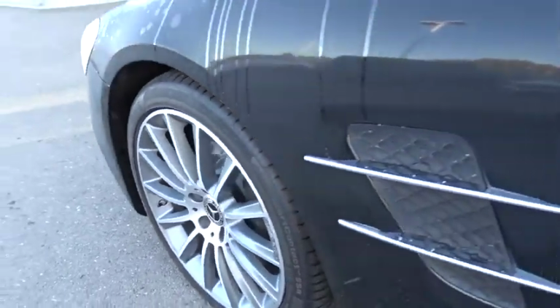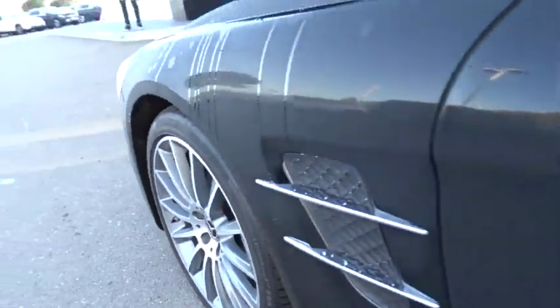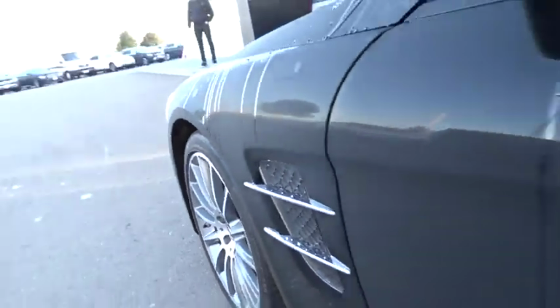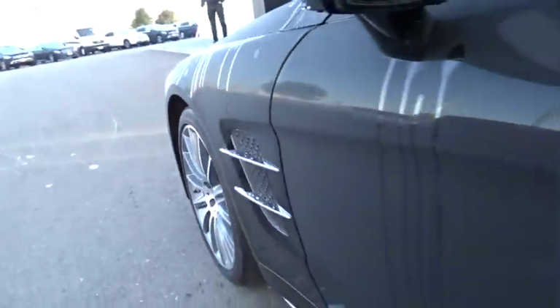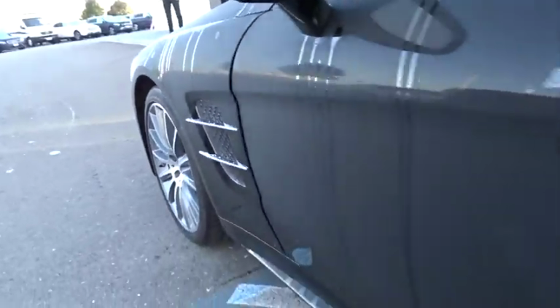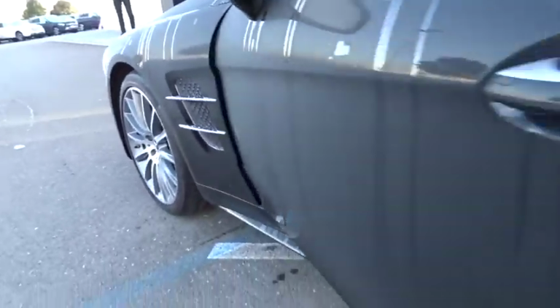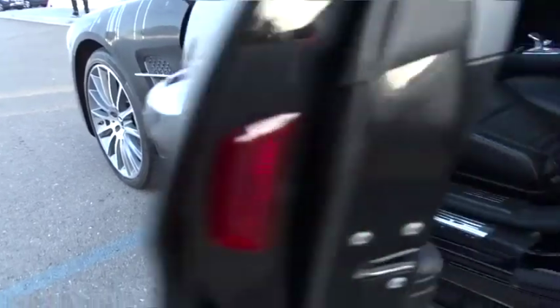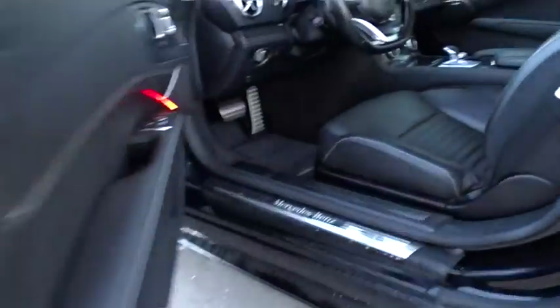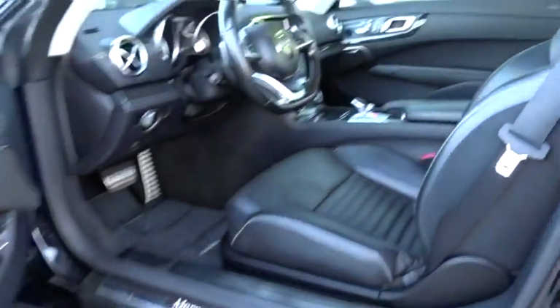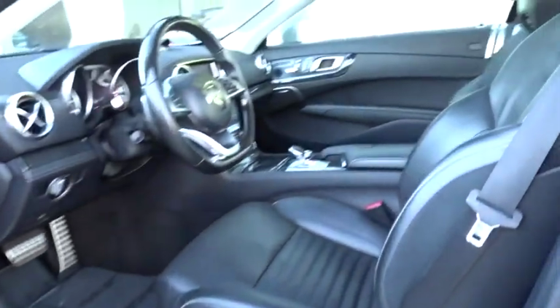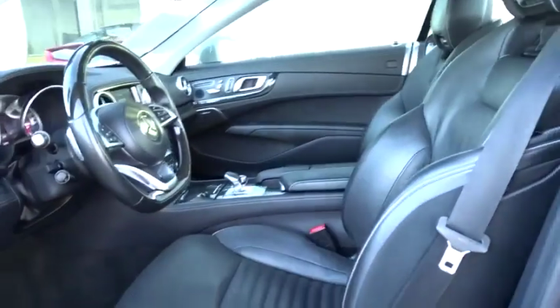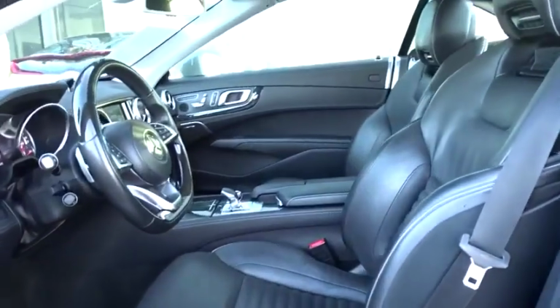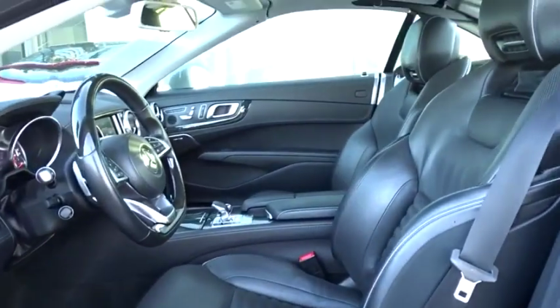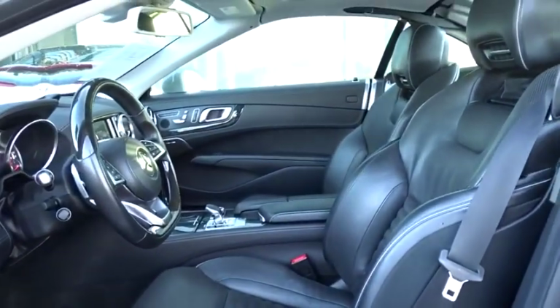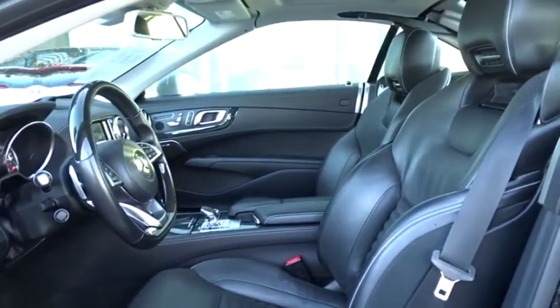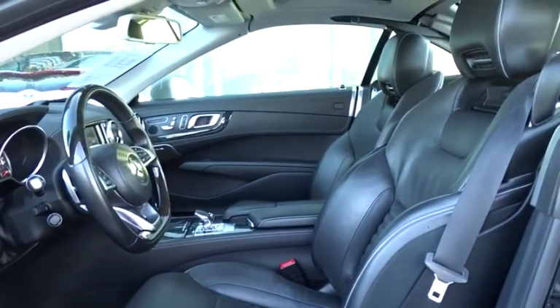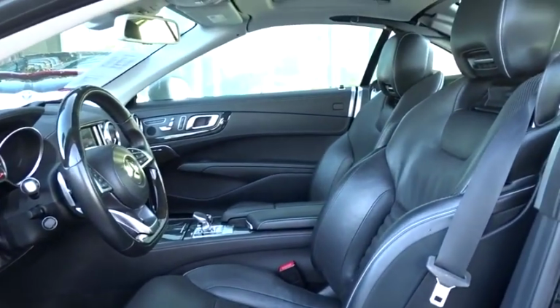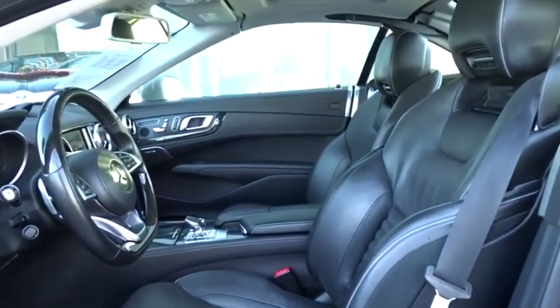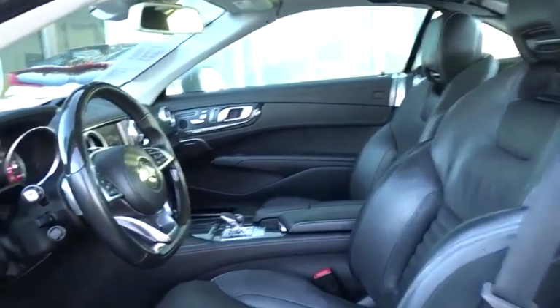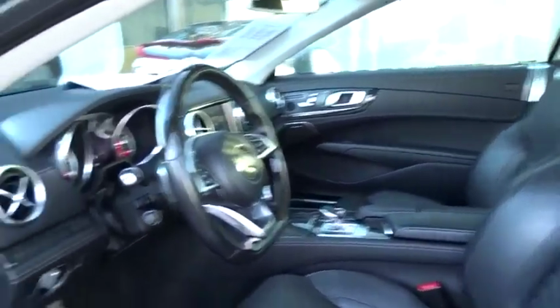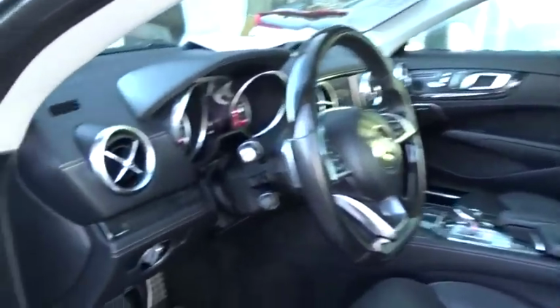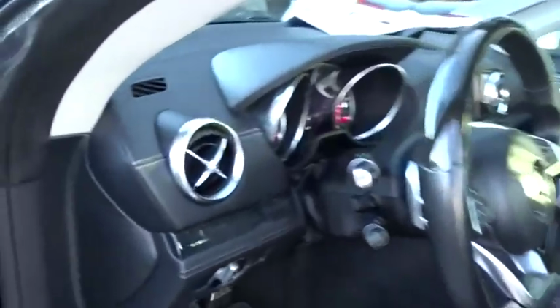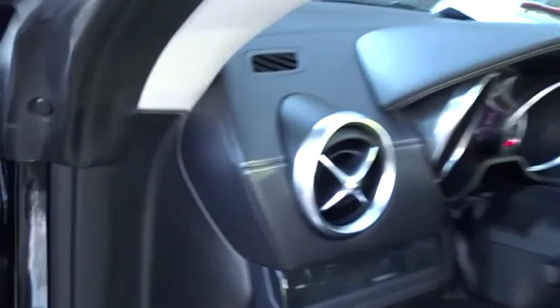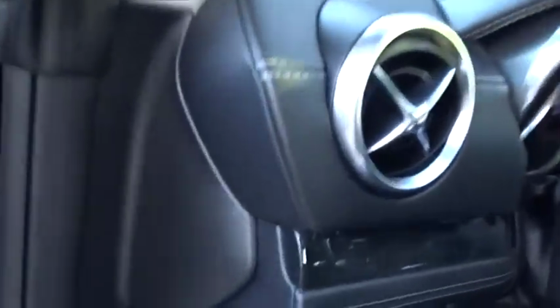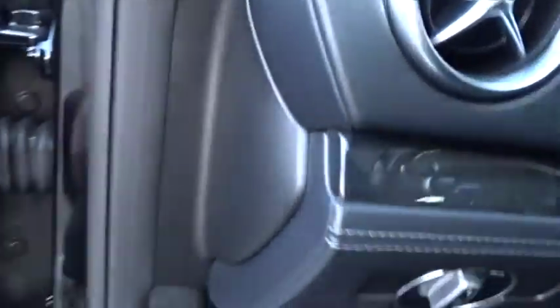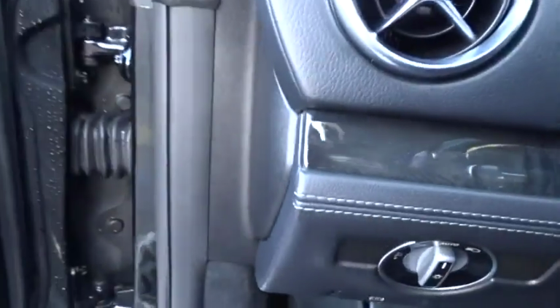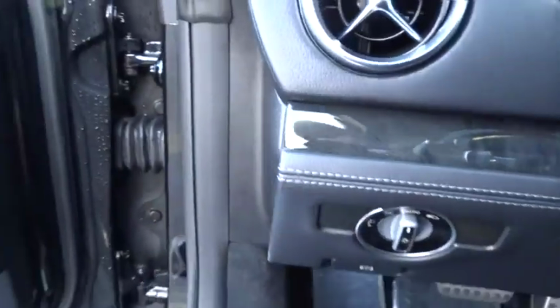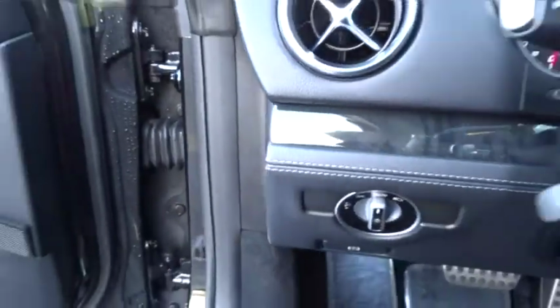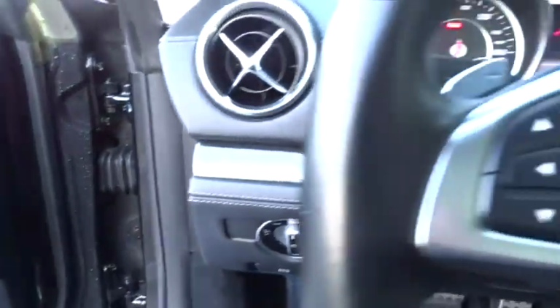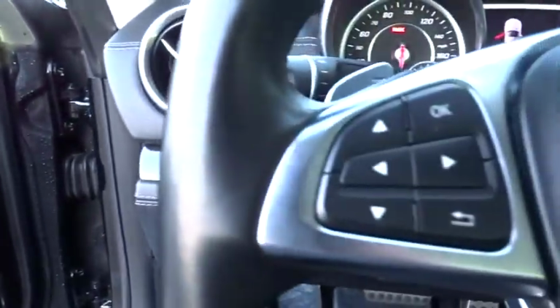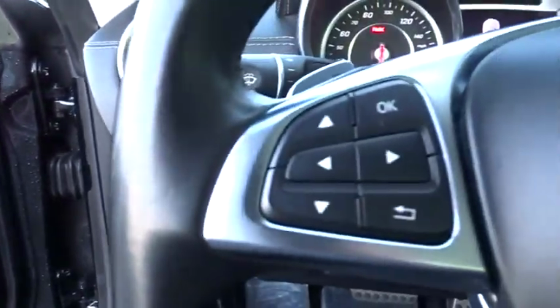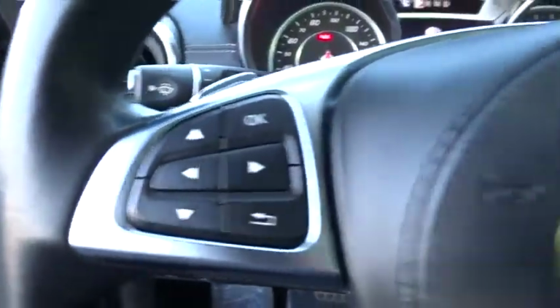Traction control, leather-wrapped steering wheel, Bluetooth, power steering, adjustable steering wheel, floor mats, aluminum wheels, keyless start, auto-dimming rear-view mirror.